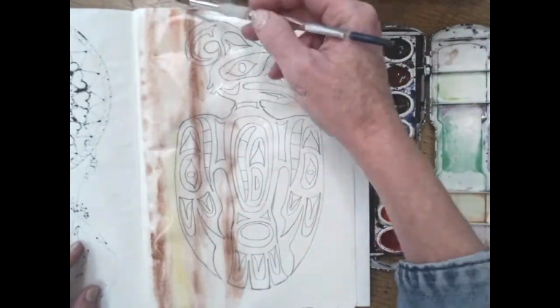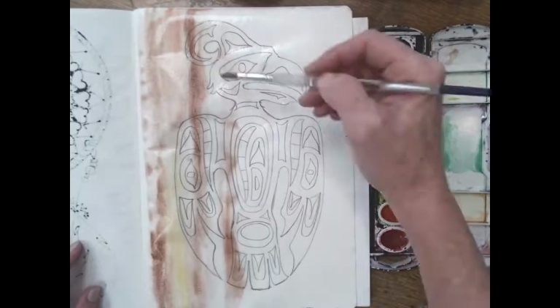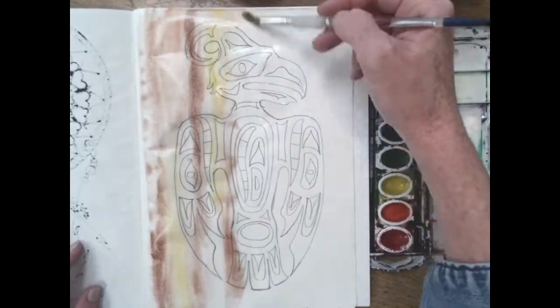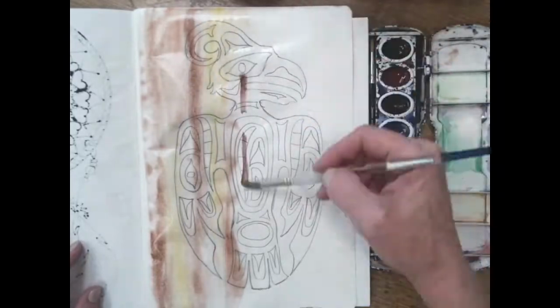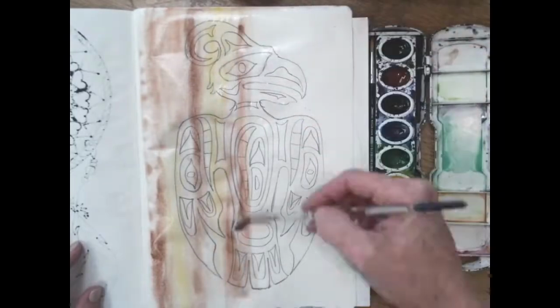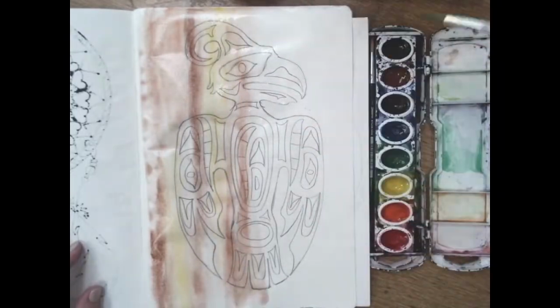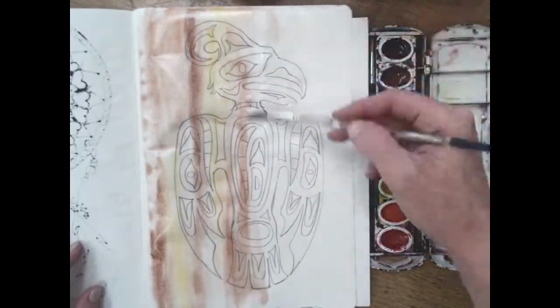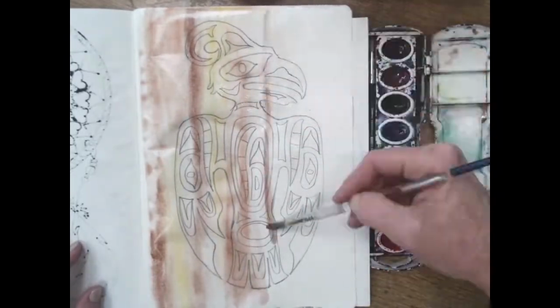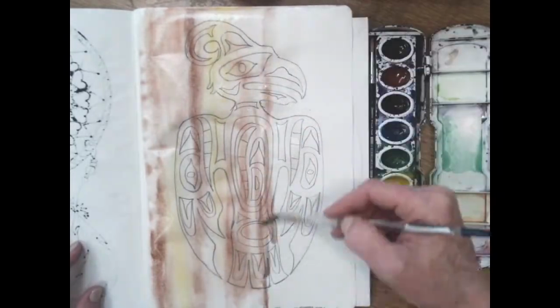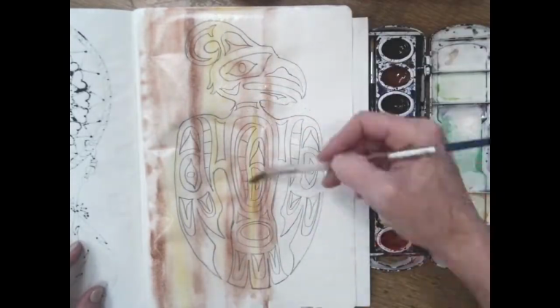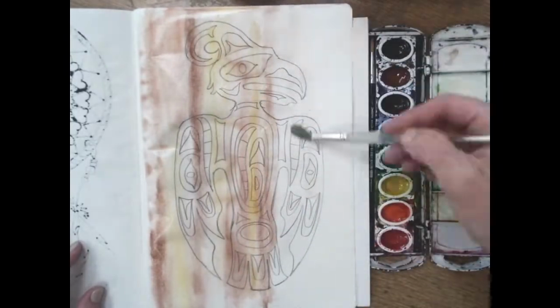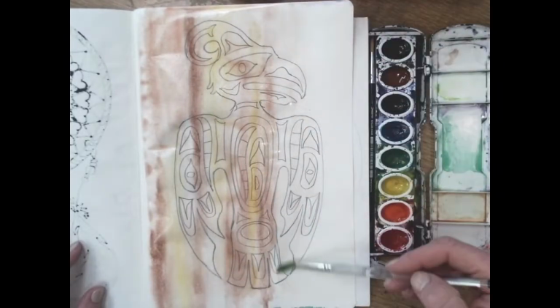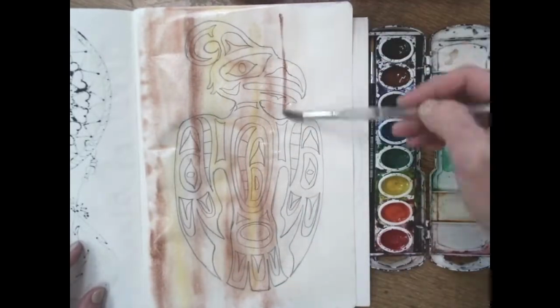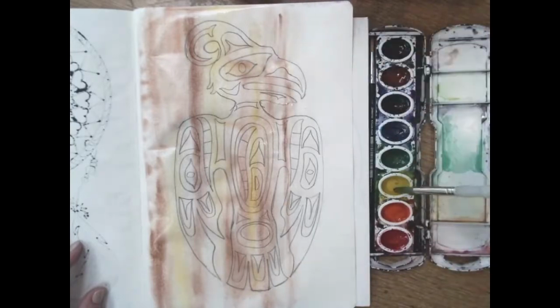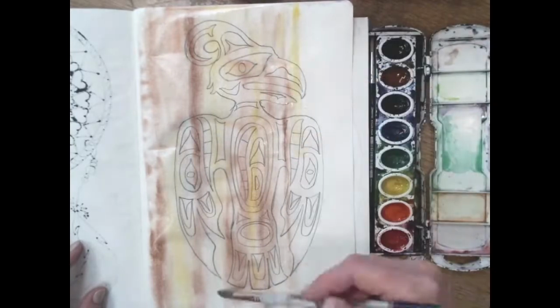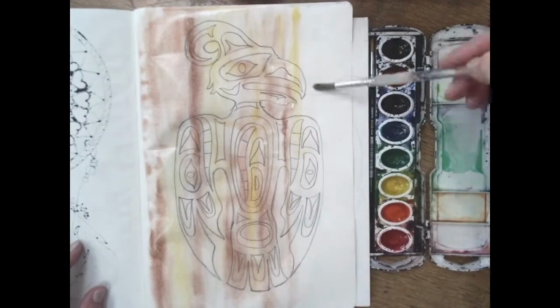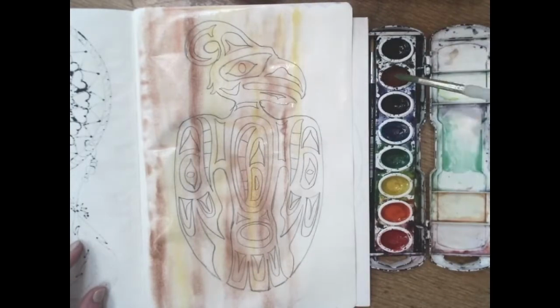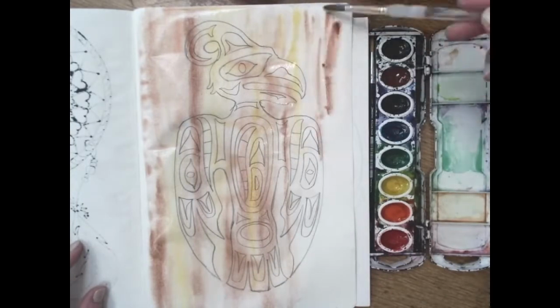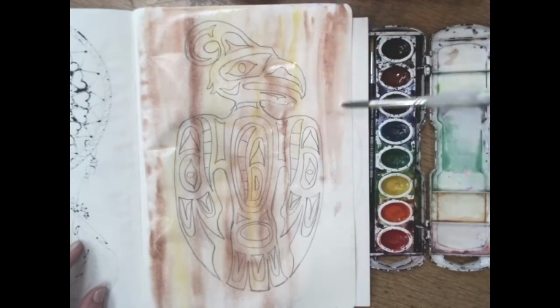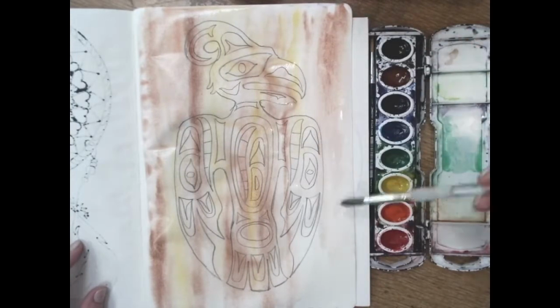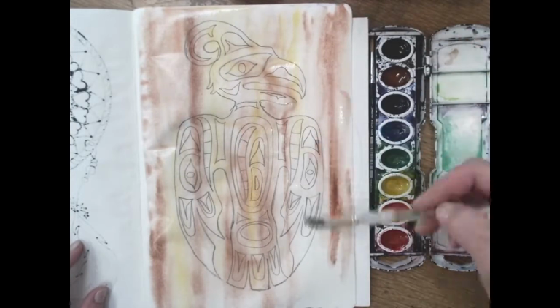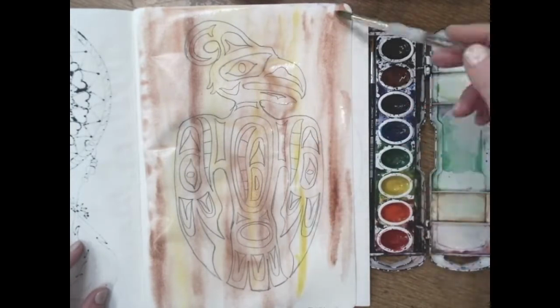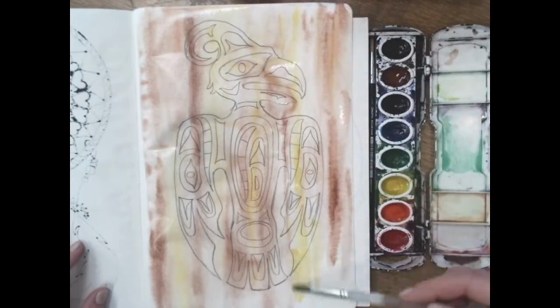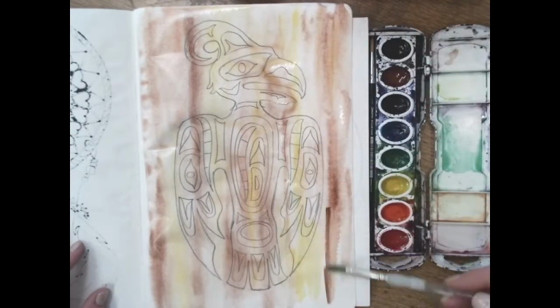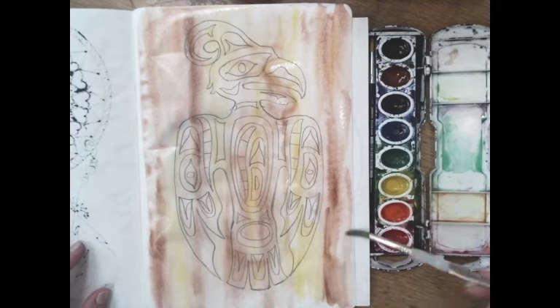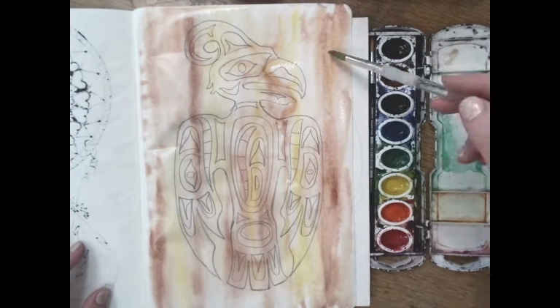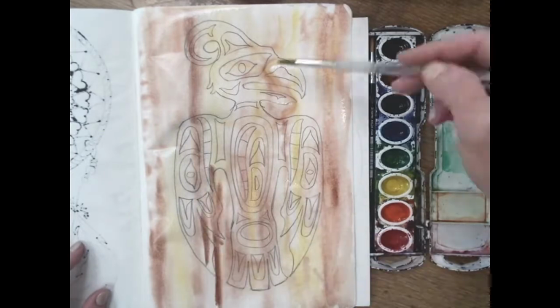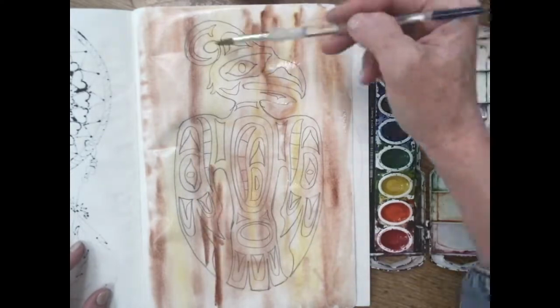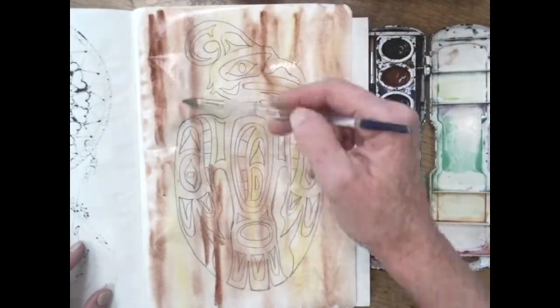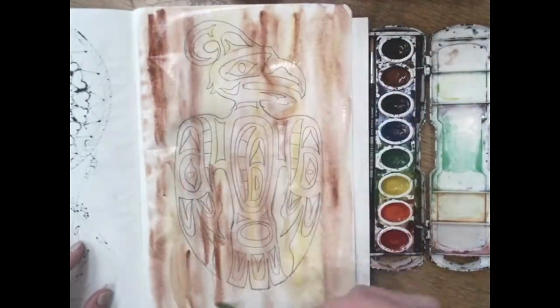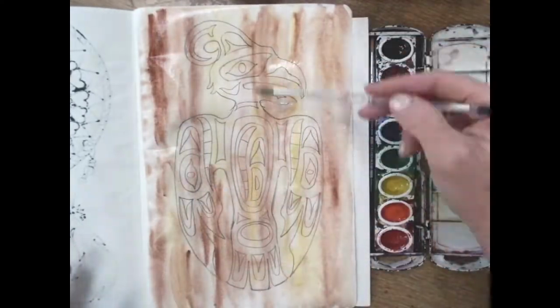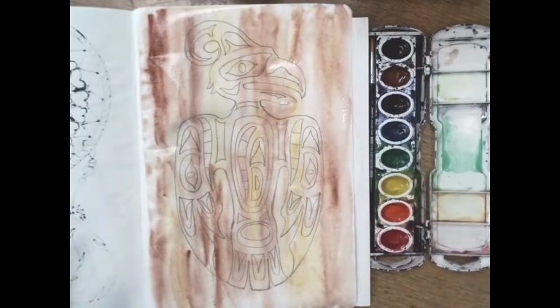Quite often Pacific Northwest Native American art is painted or carved into wood. We're trying to replicate that with the look of wood — a streaky brownish watercolor covering the entire page, including the animal.